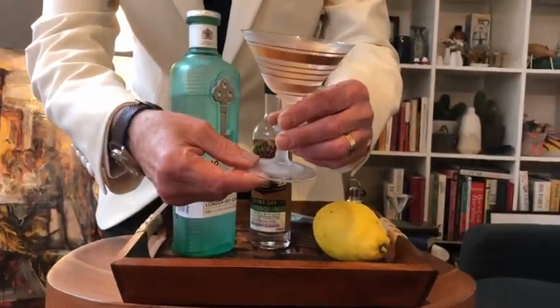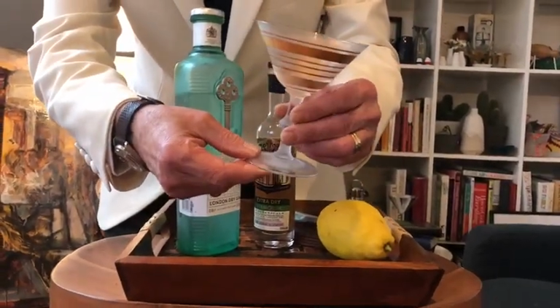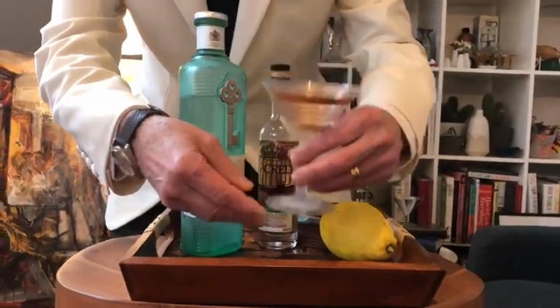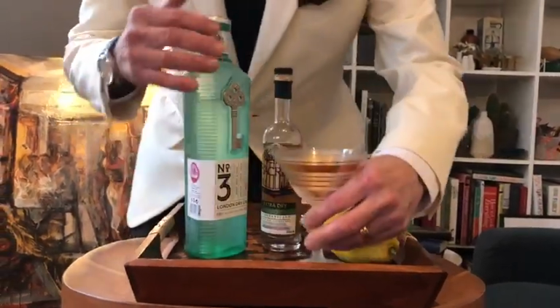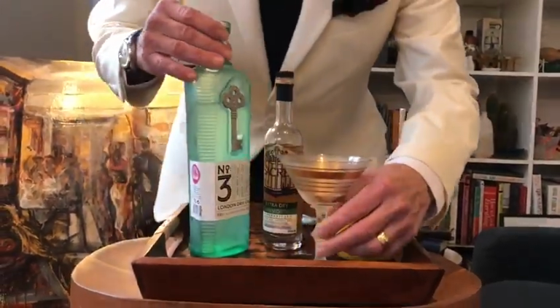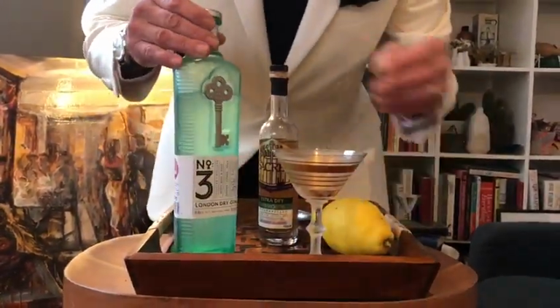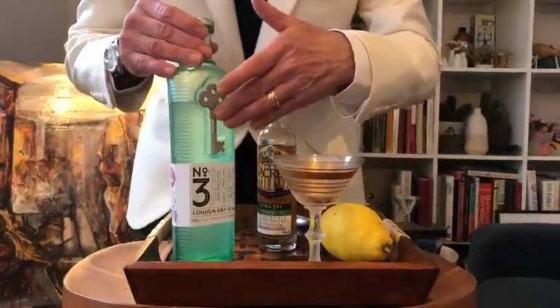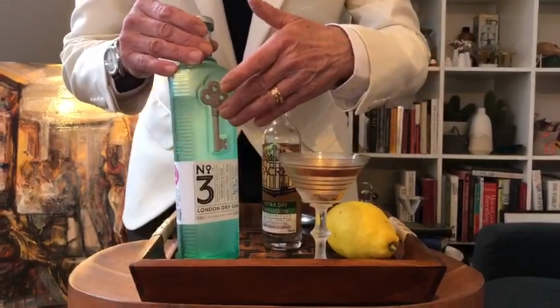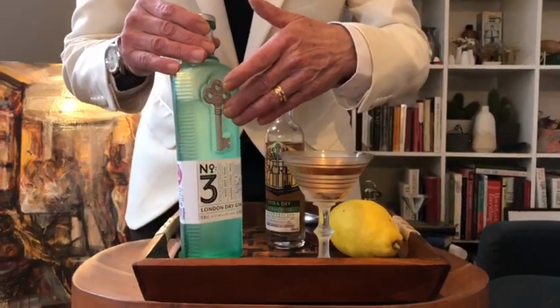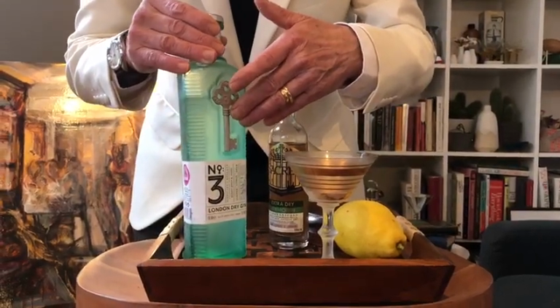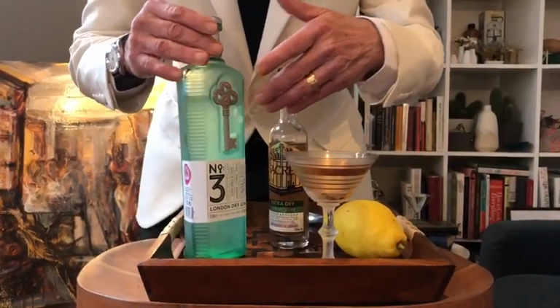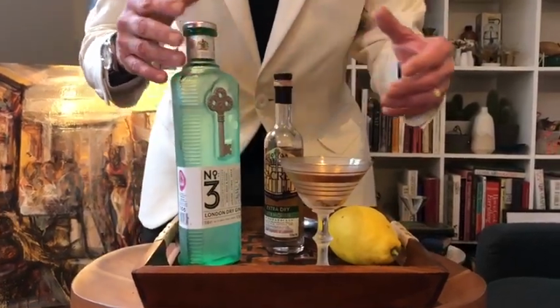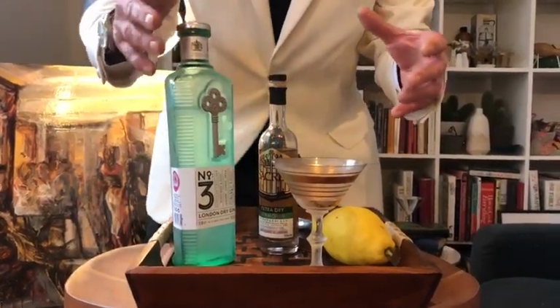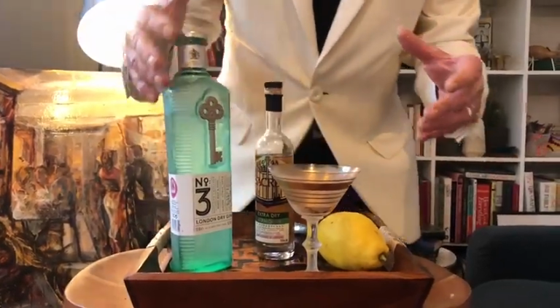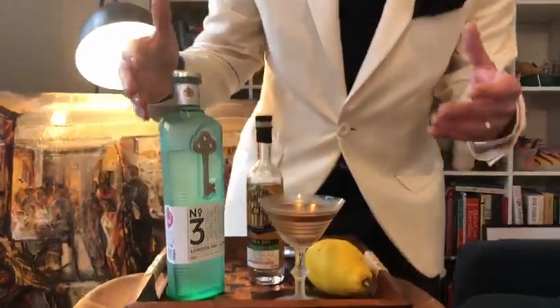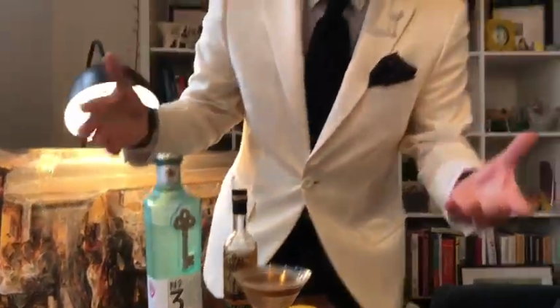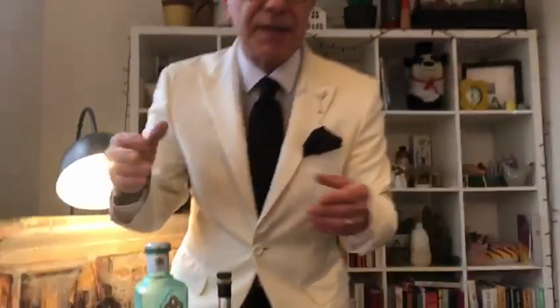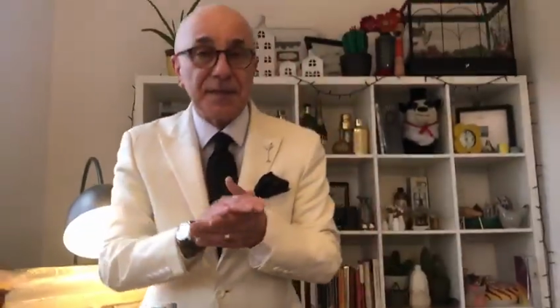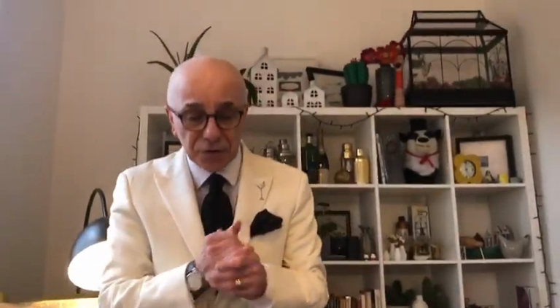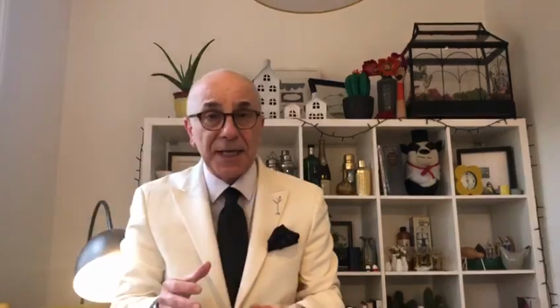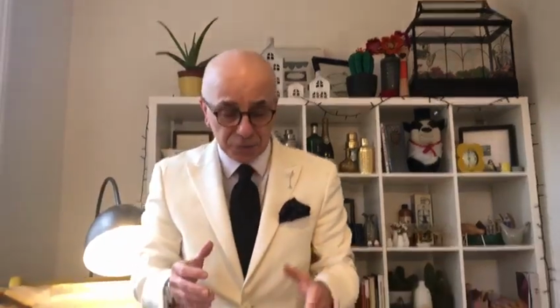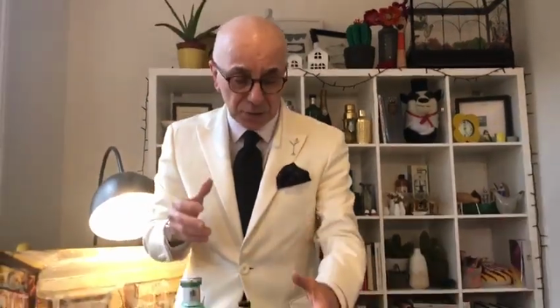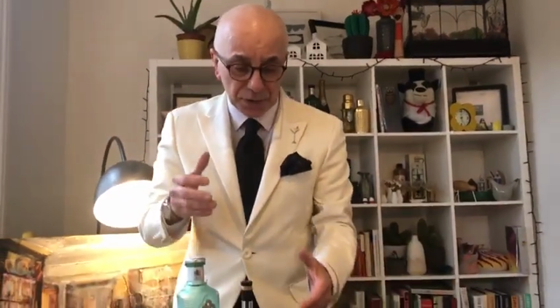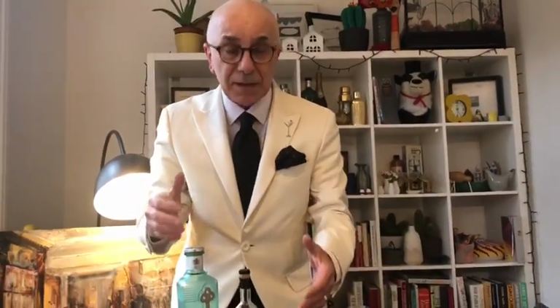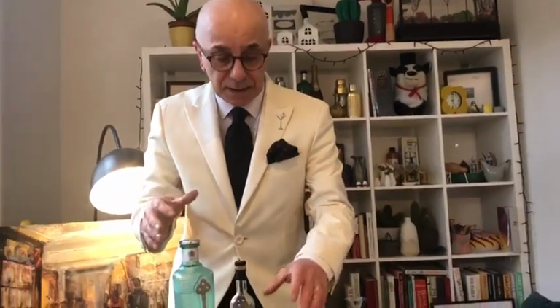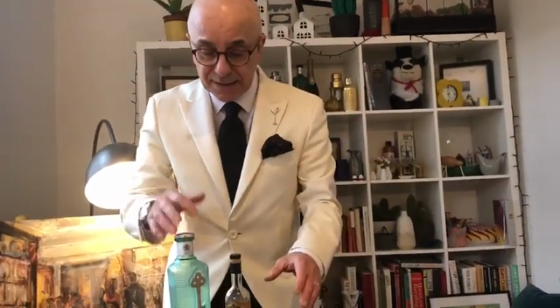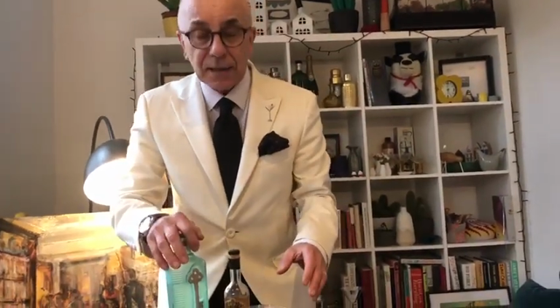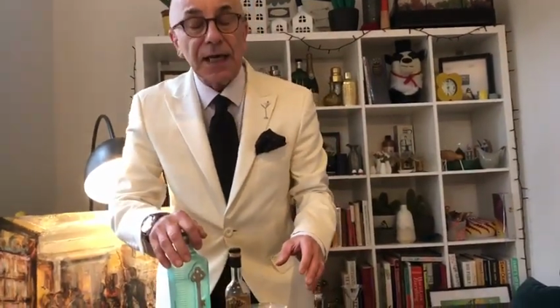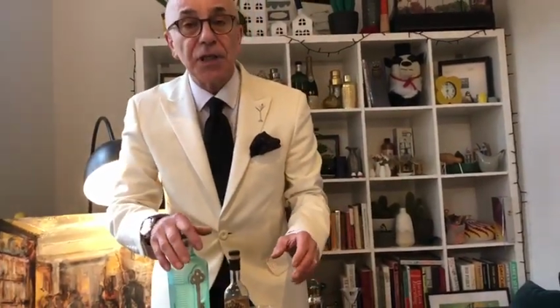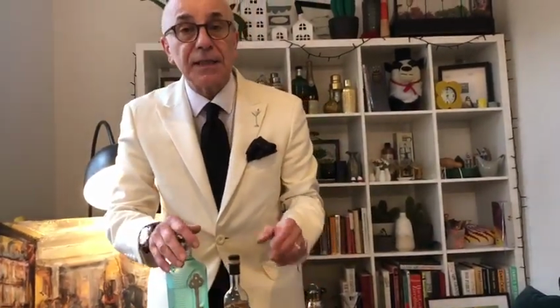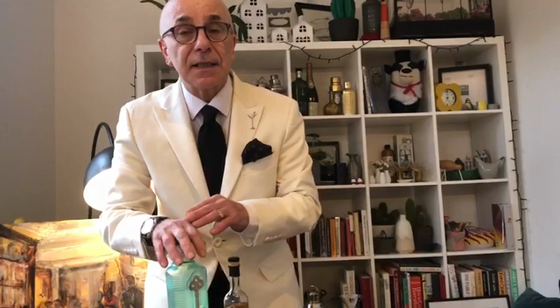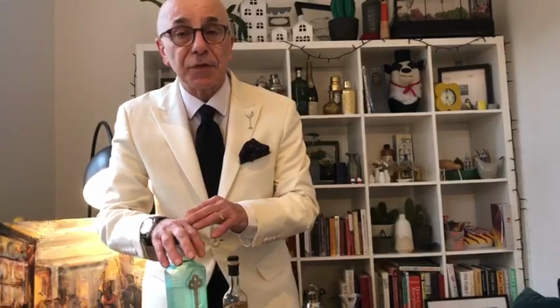Not too big — frozen glass, frozen gin. It's very very simple to do, you can do it especially in these days. You don't need any ice — all you need is to put the glass and the gin in the freezer.